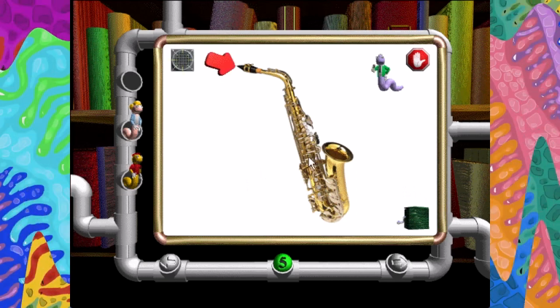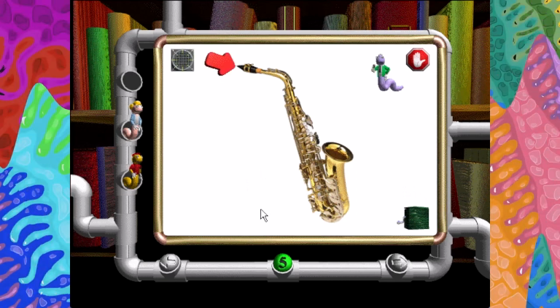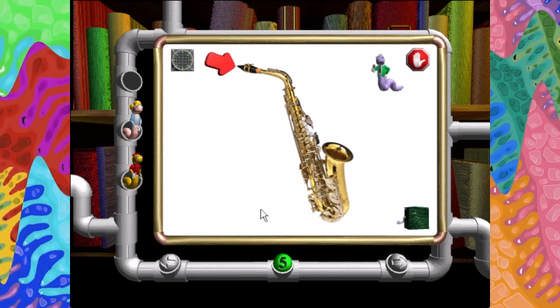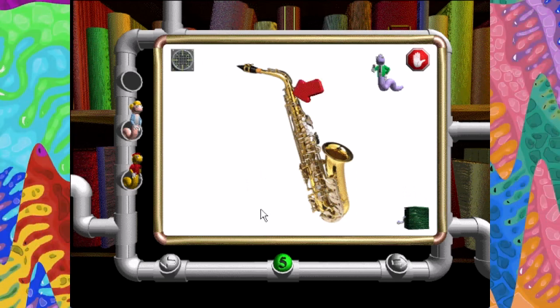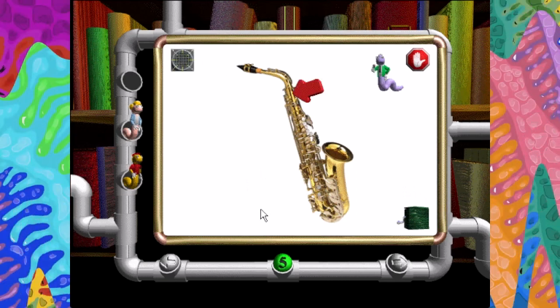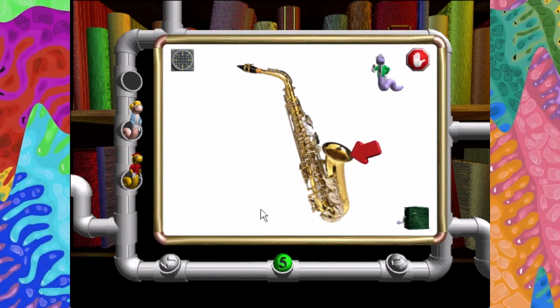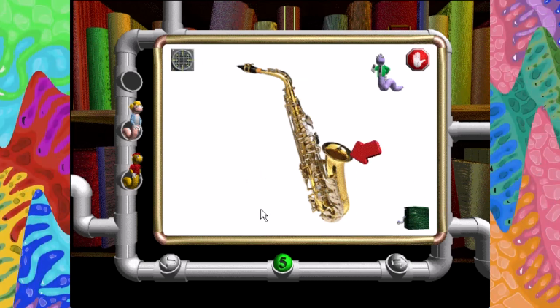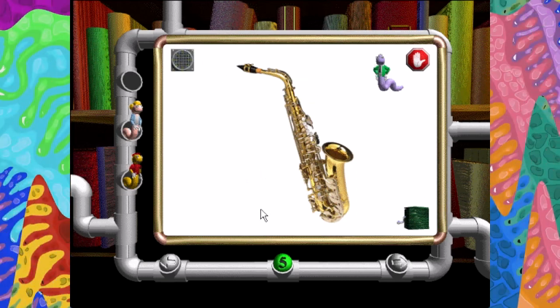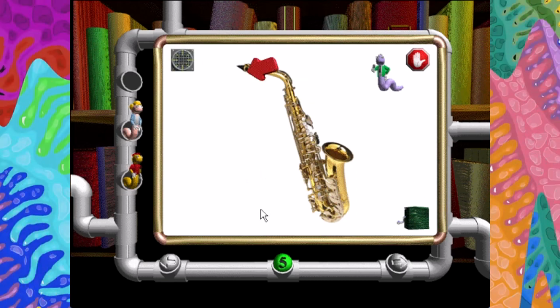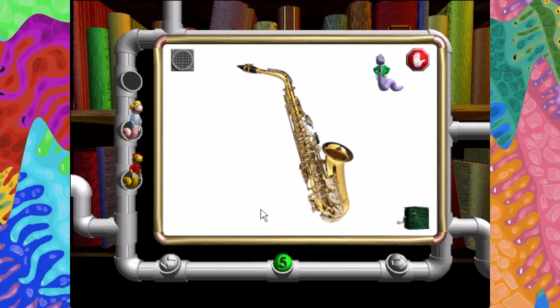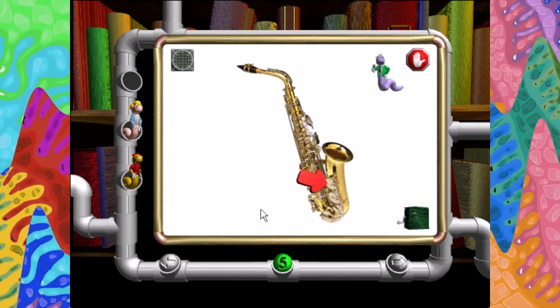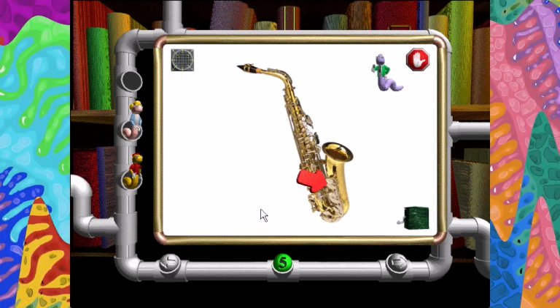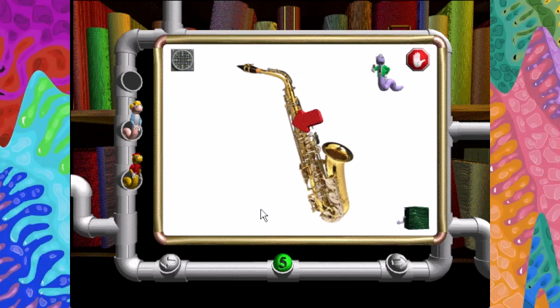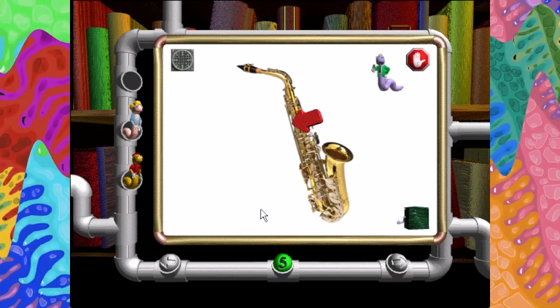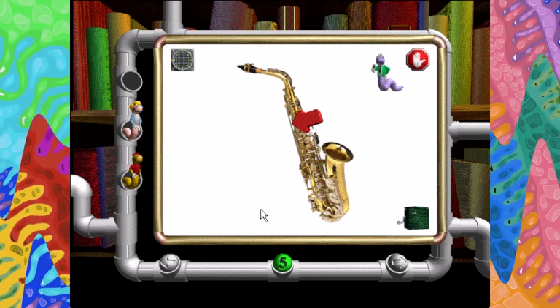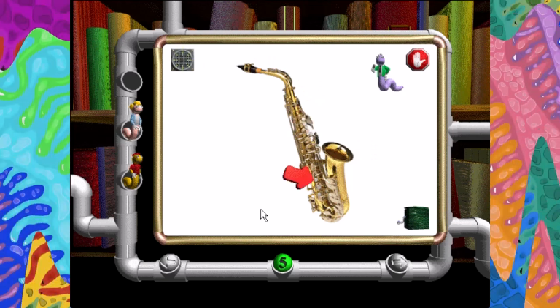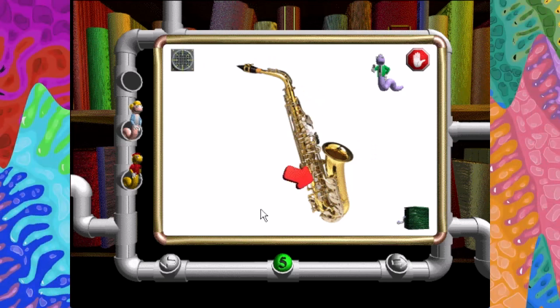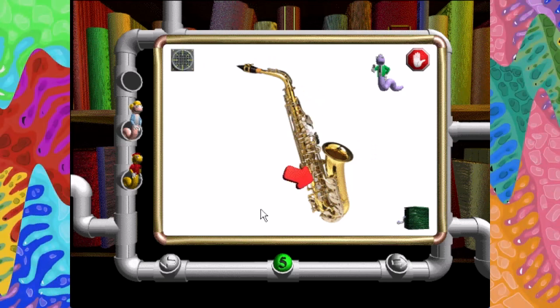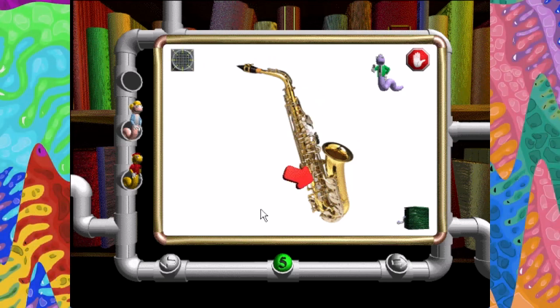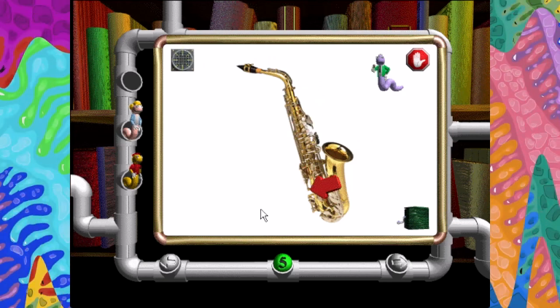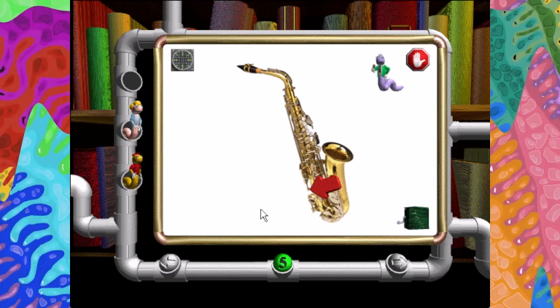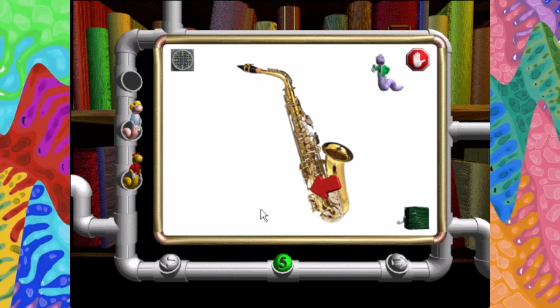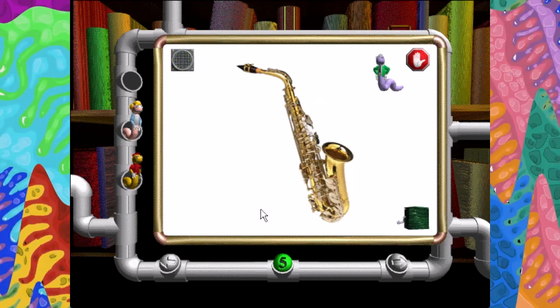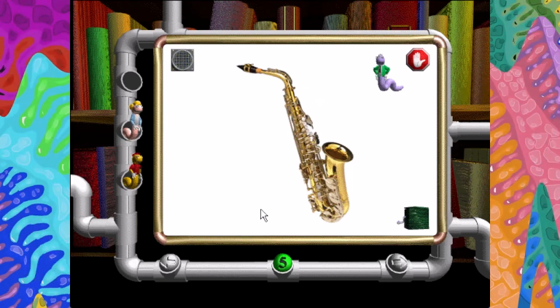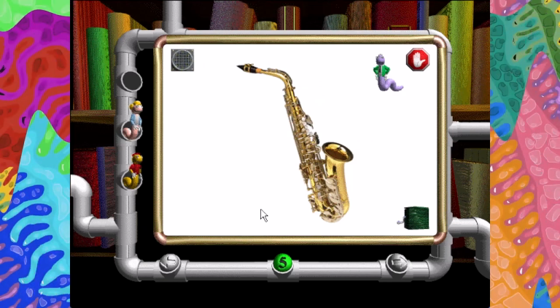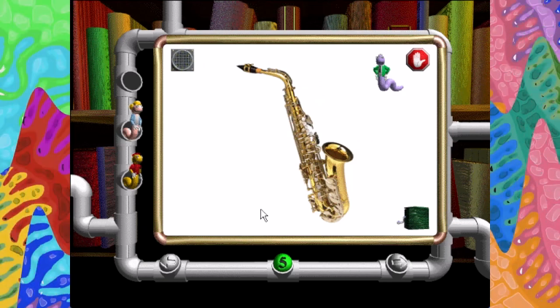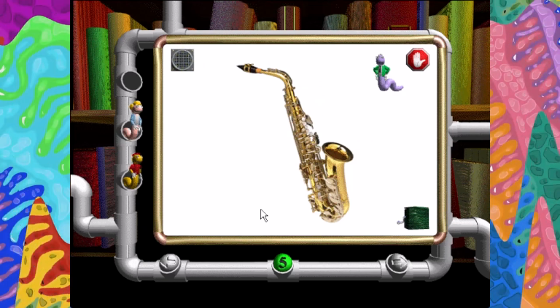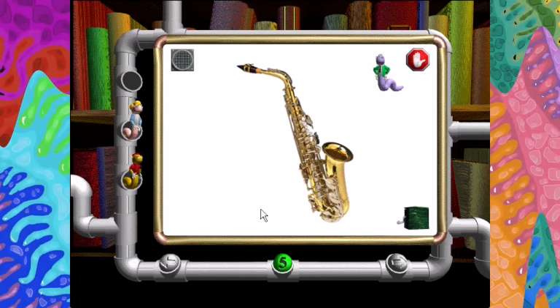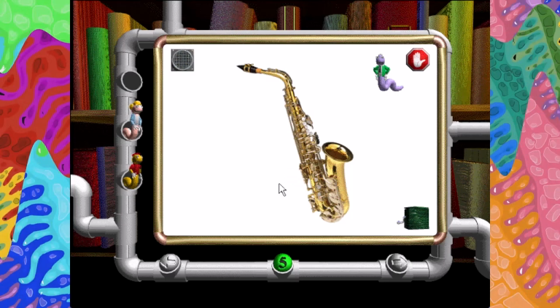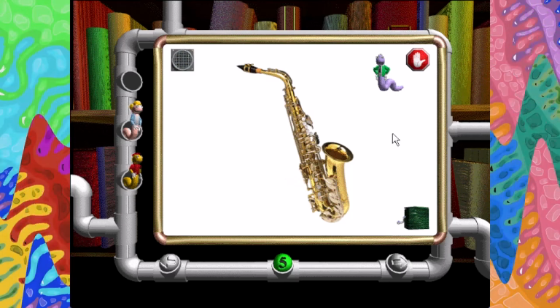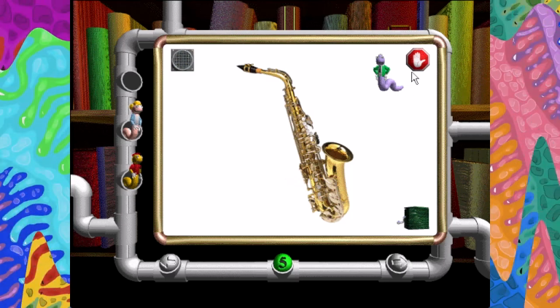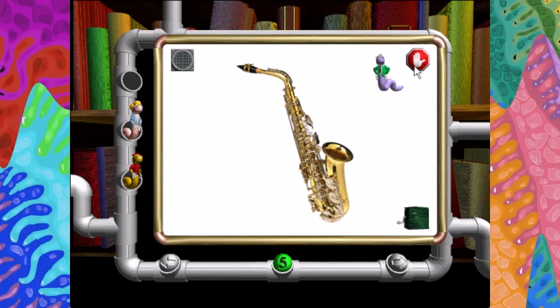Mouthpiece. Body. Bell. Reed. Key. Key lever. Key finger button. Thumb rest. Key lever.